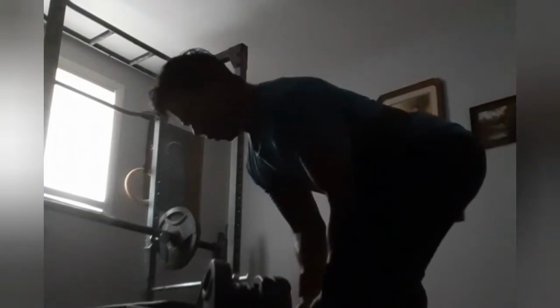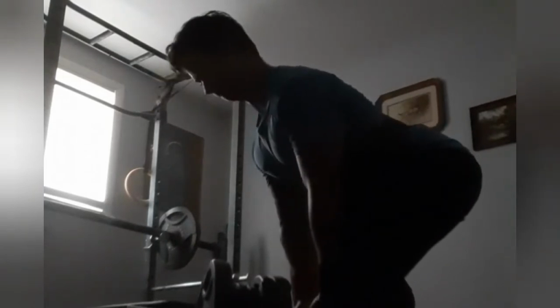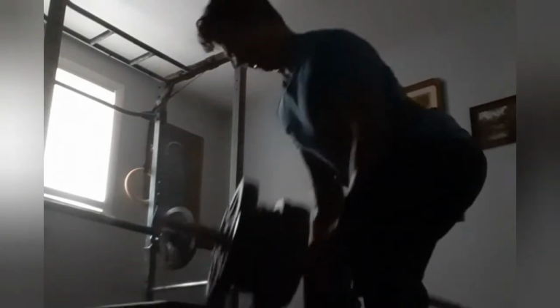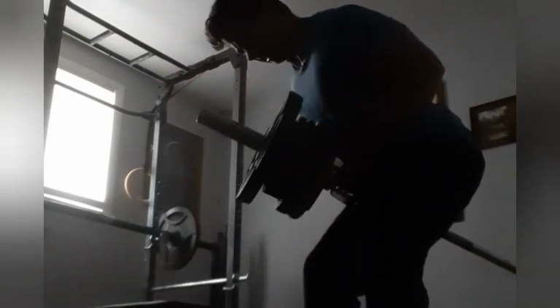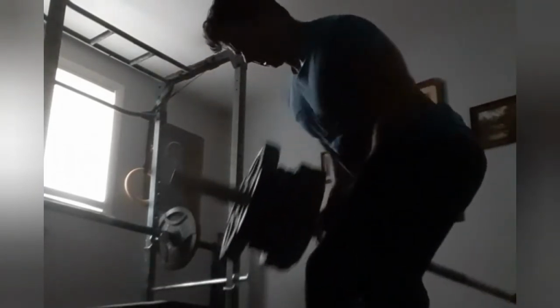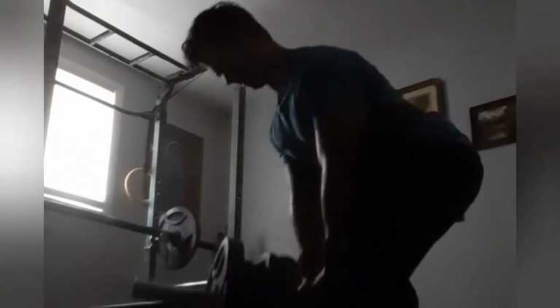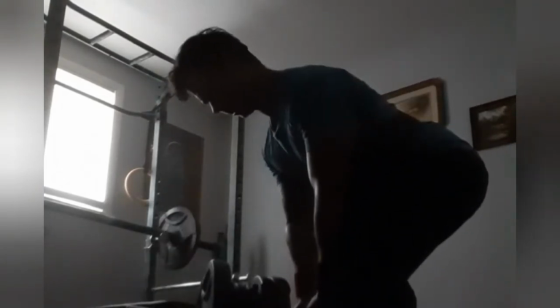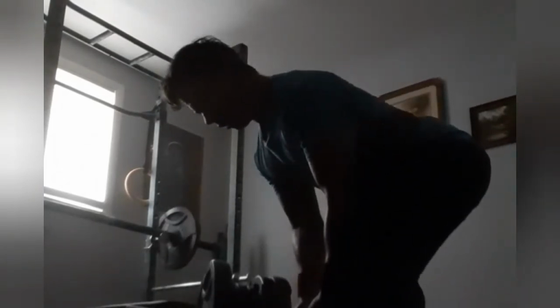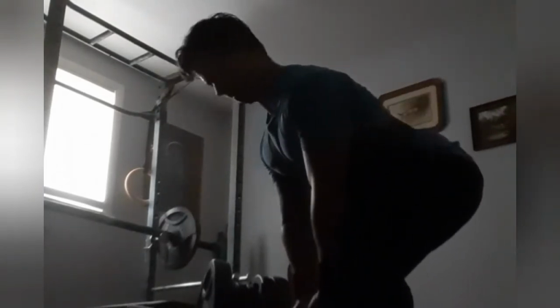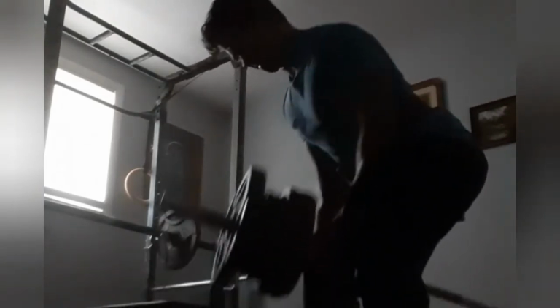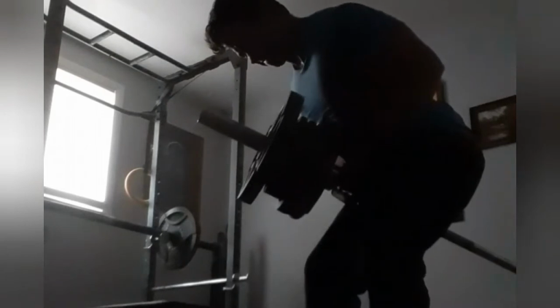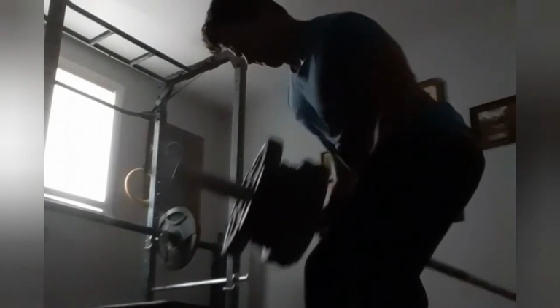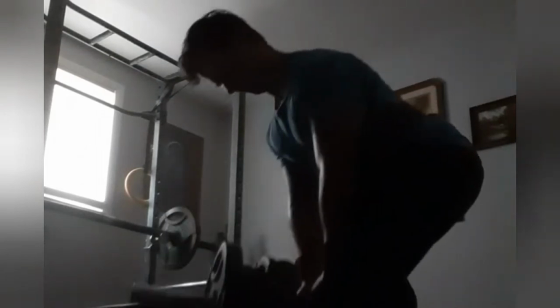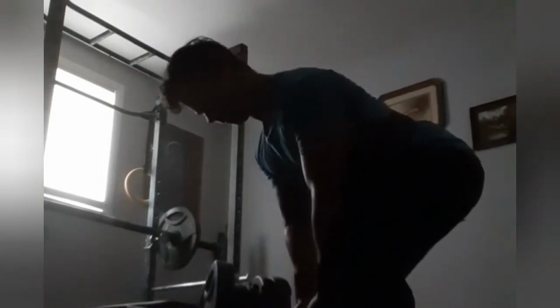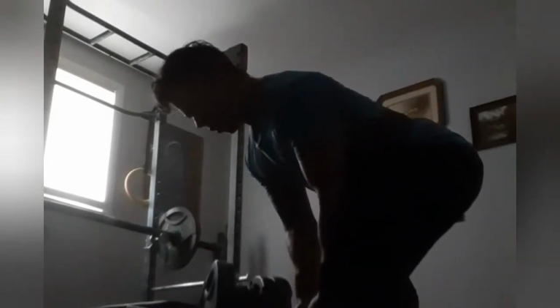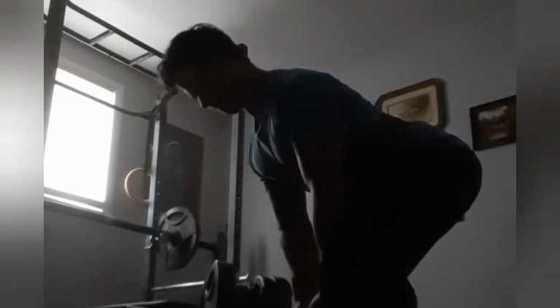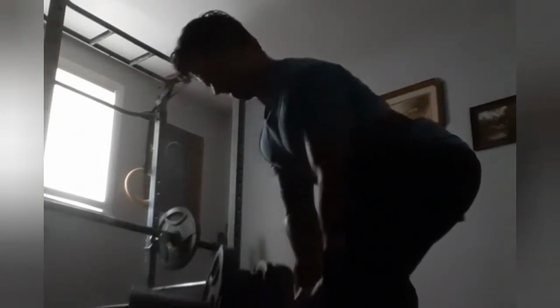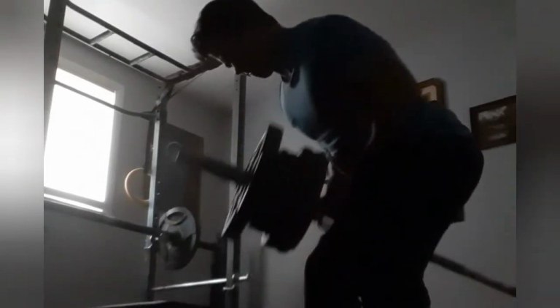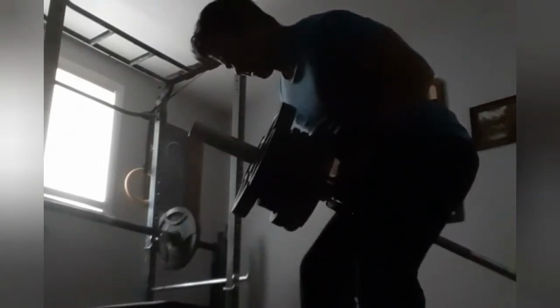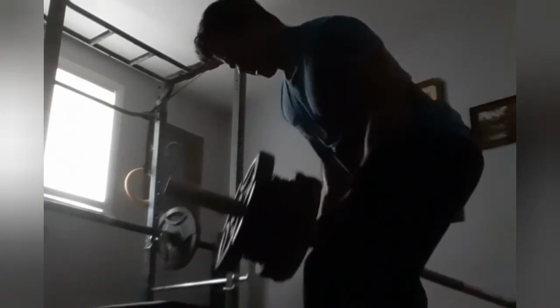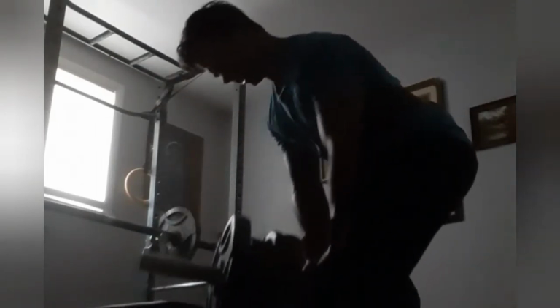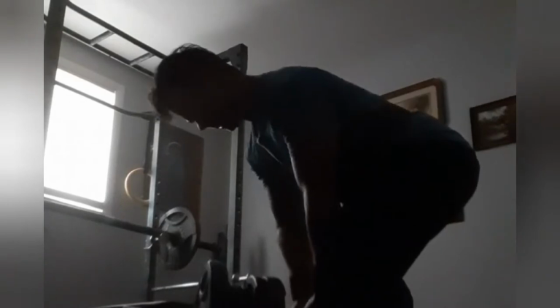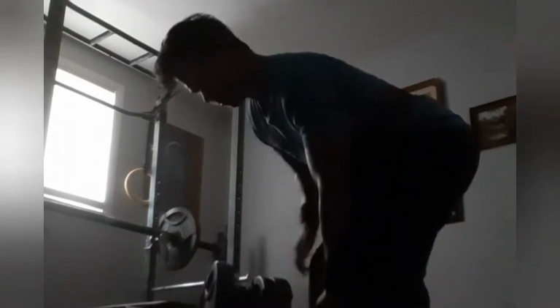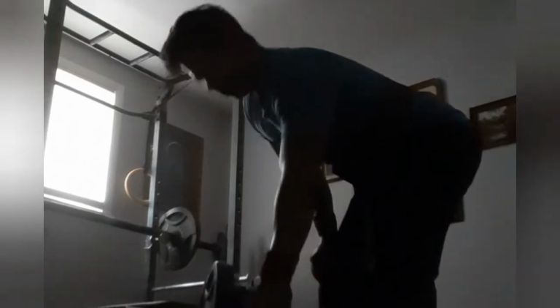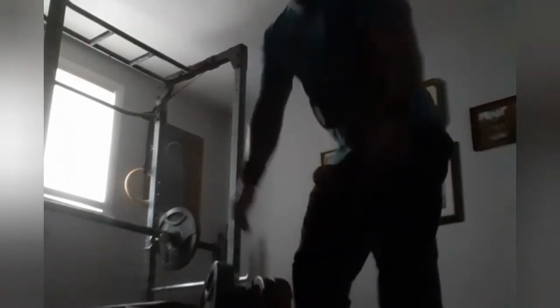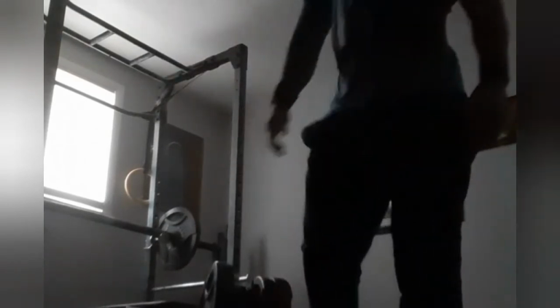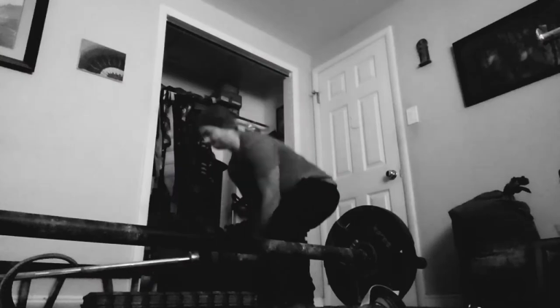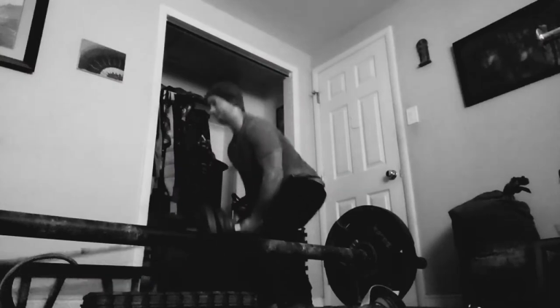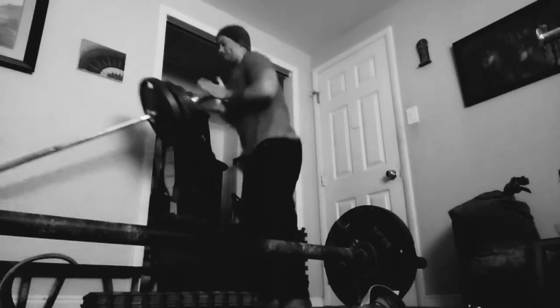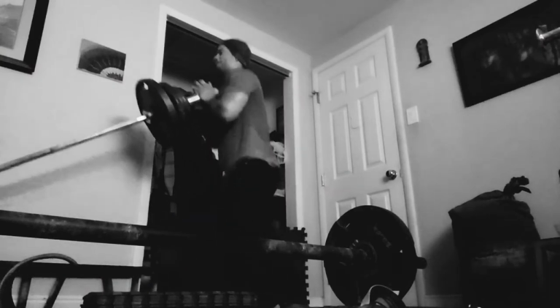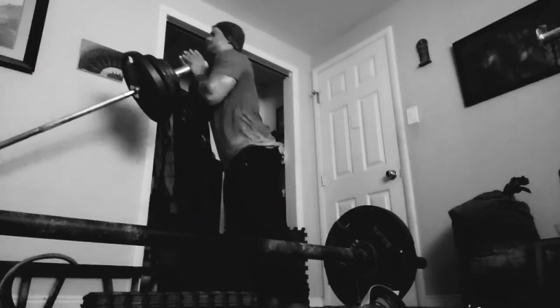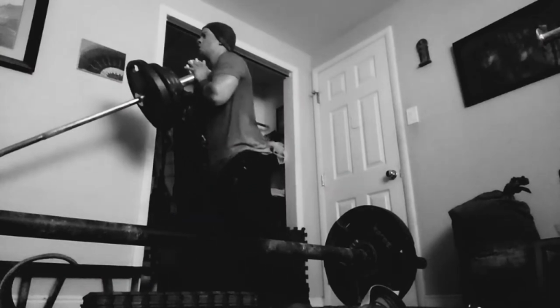I did superset this t-bar row with some axle bench press with a medium grip and that went really well. My camera decided not to work so I don't have footage, but I got some rep PRs and everything's moving well on this bulk.